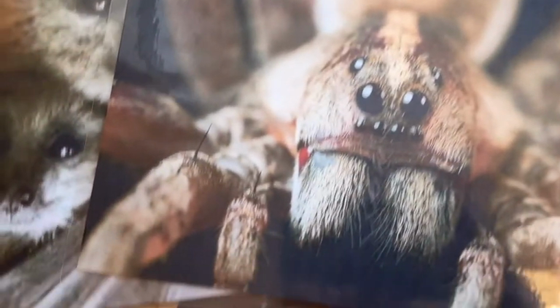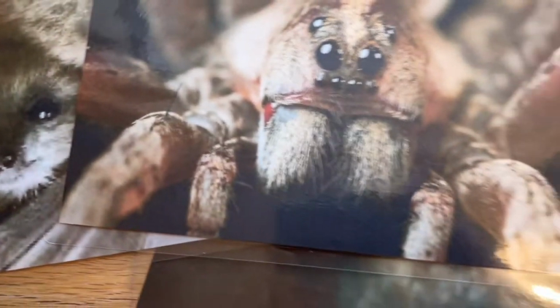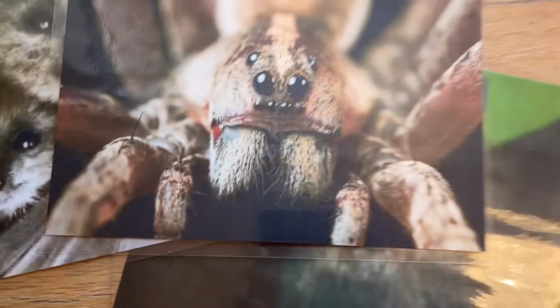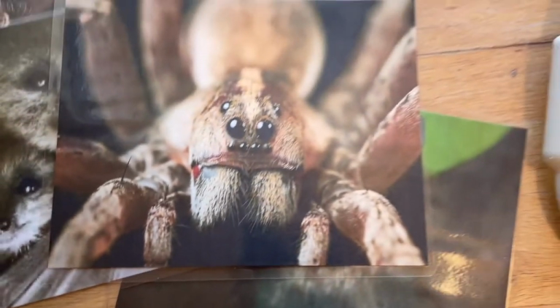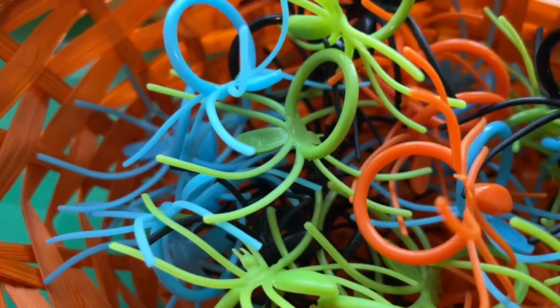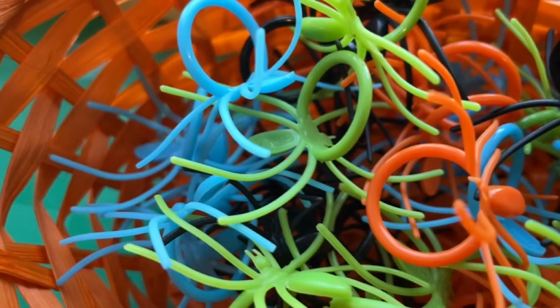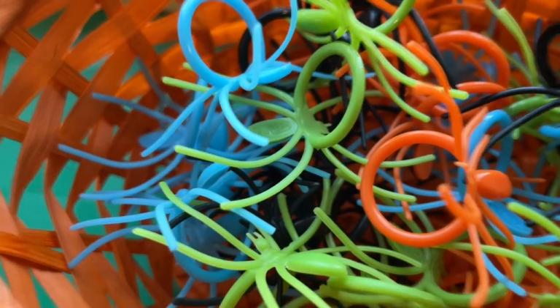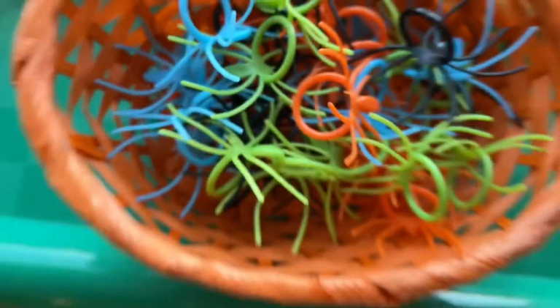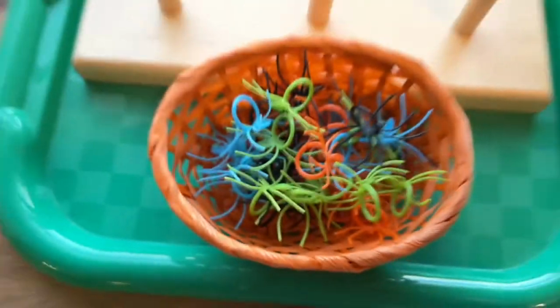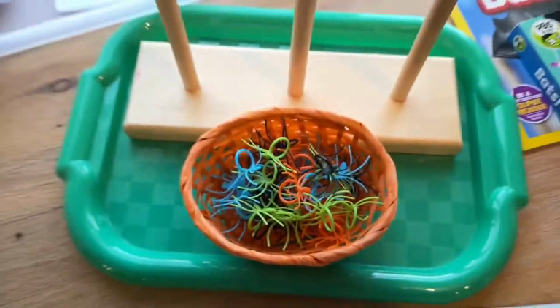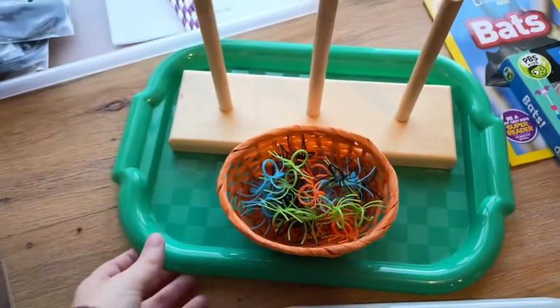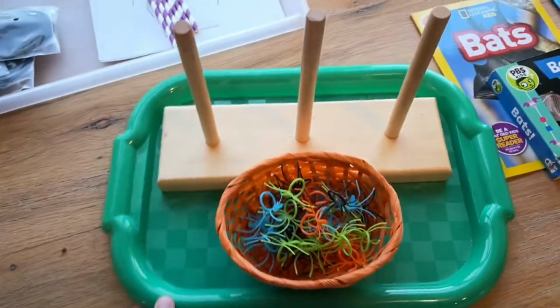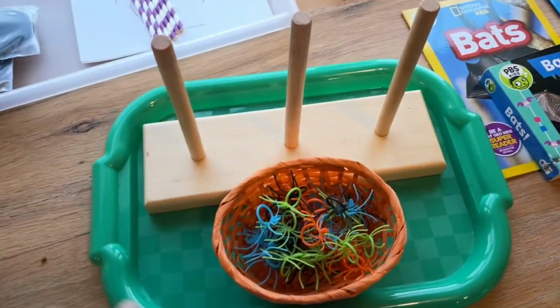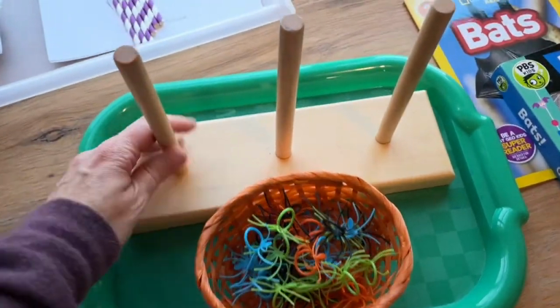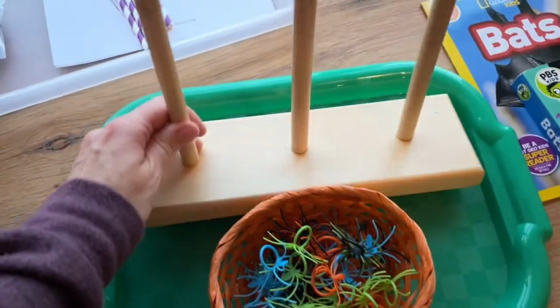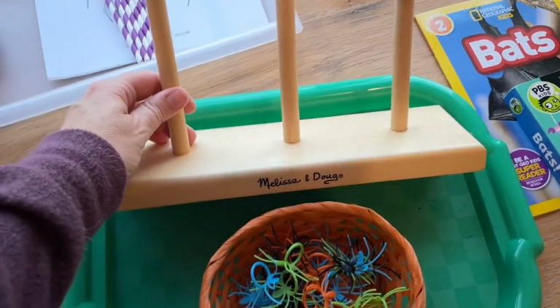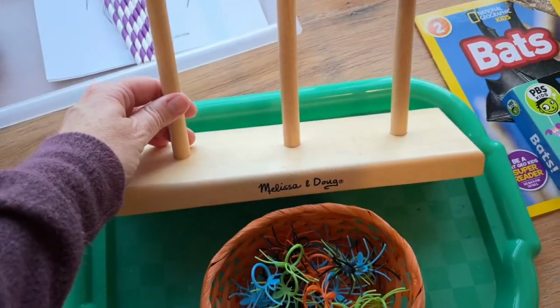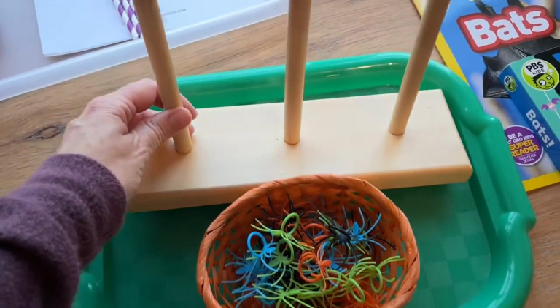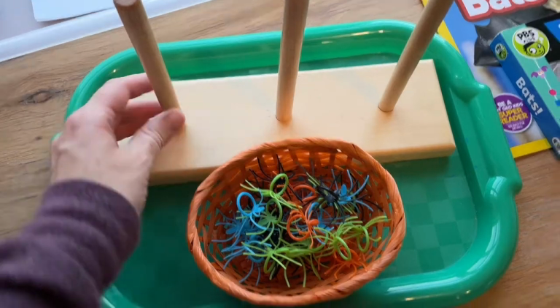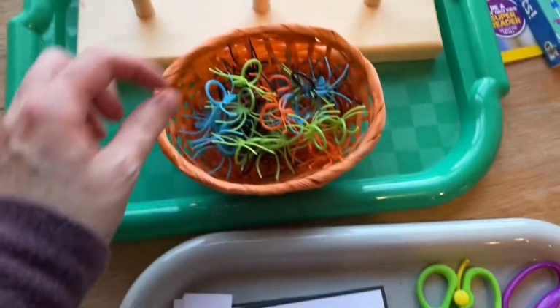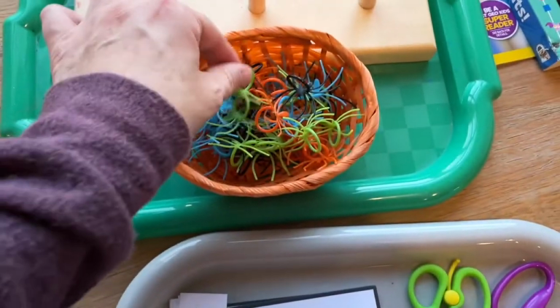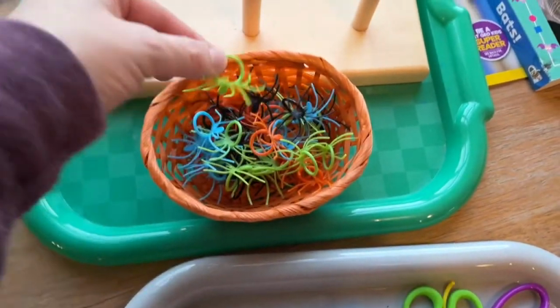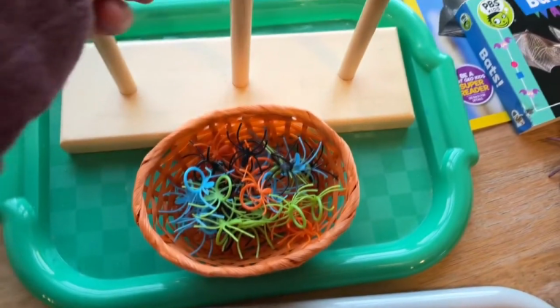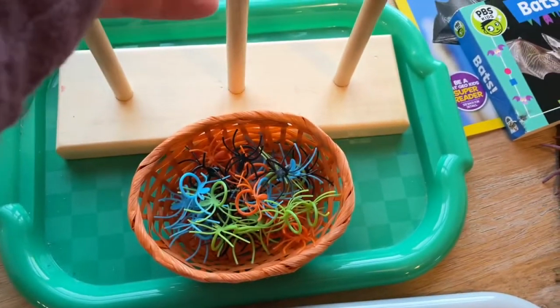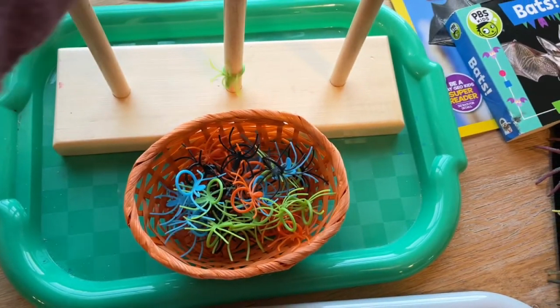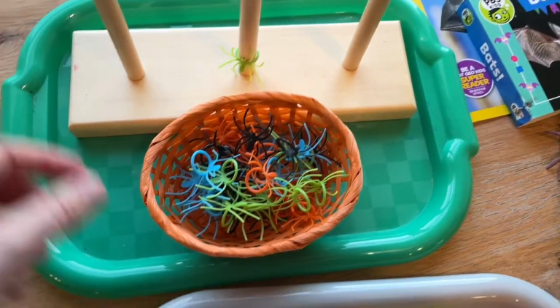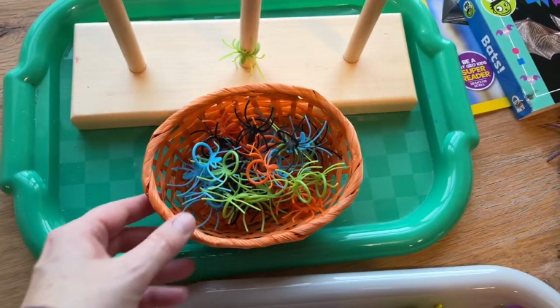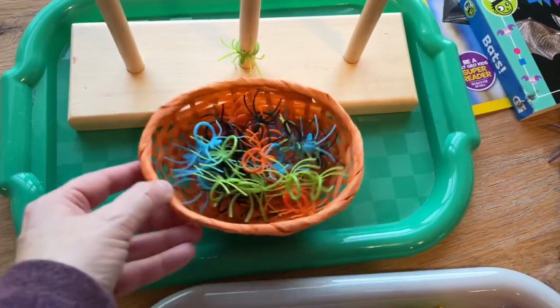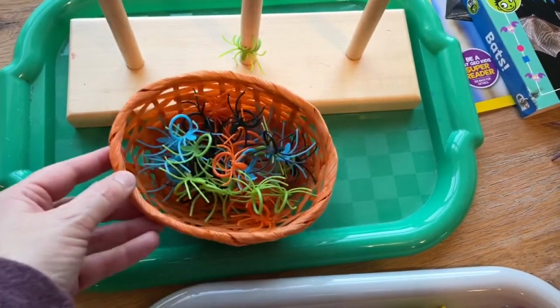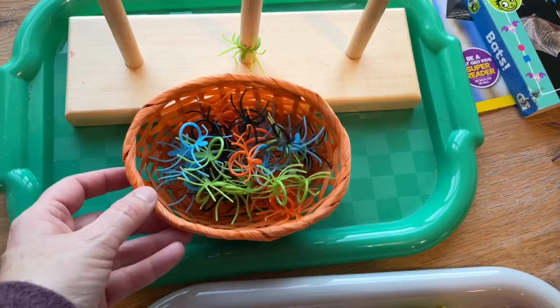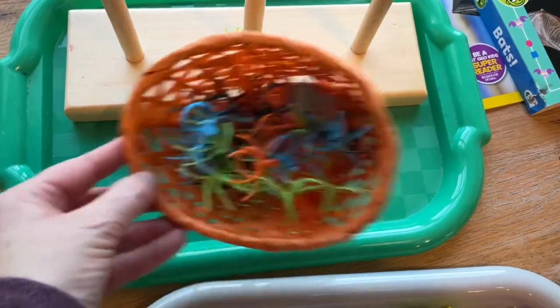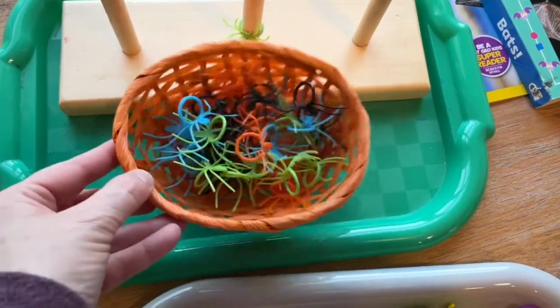I got this idea off of teaching two and three year olds. It's just a repurposed Melissa and Doug ring sorter, and I'm going to put this little basket of spider rings out — it'll be fun for the kids to put these rings onto the dowels.